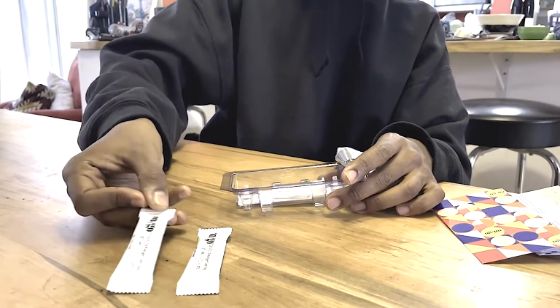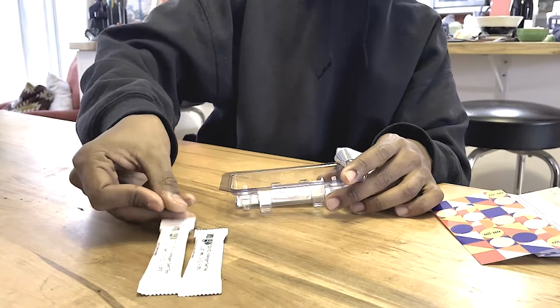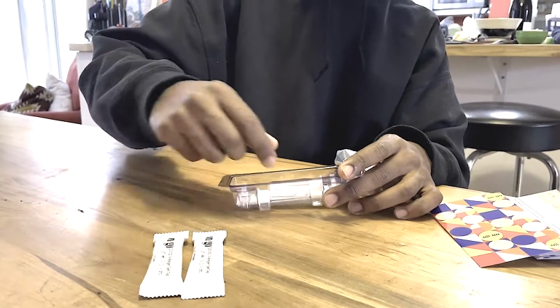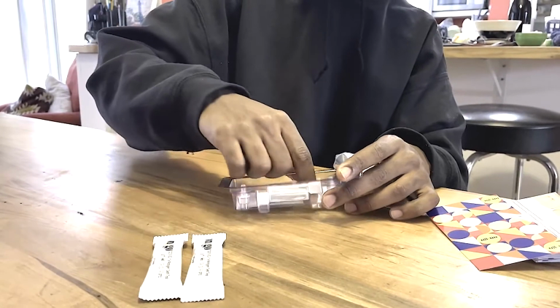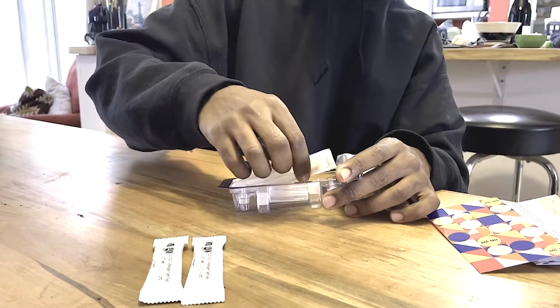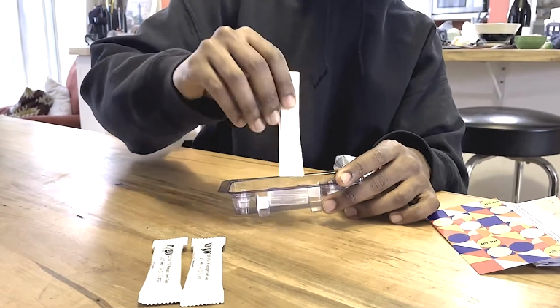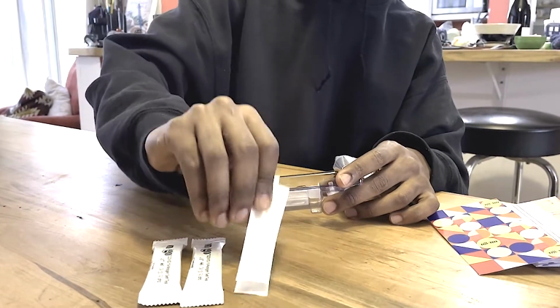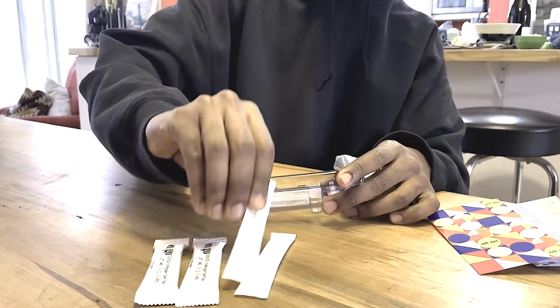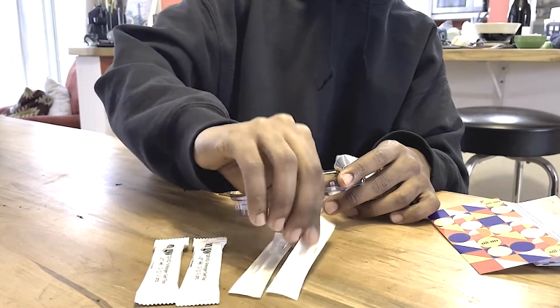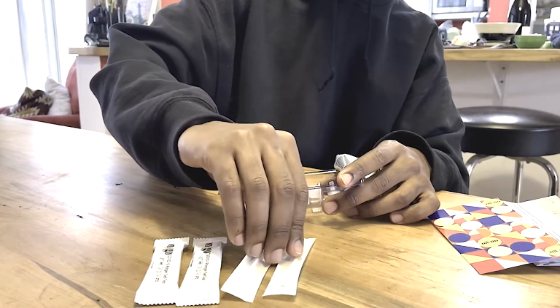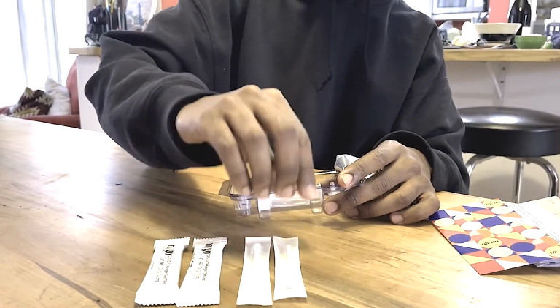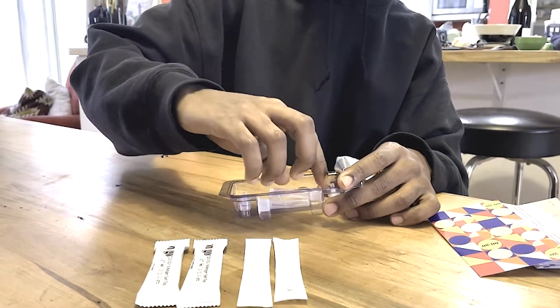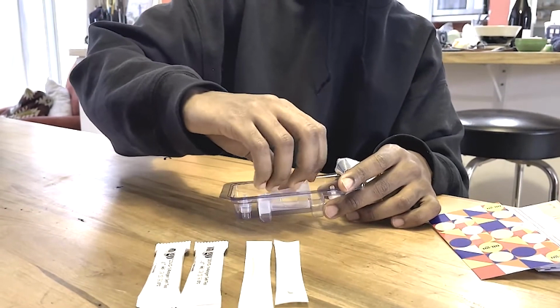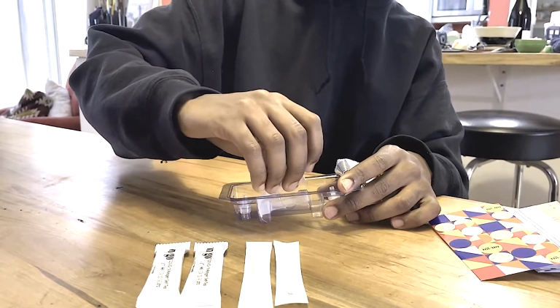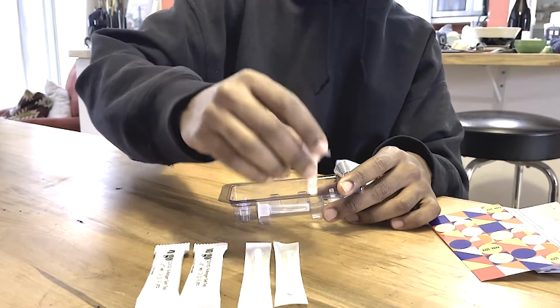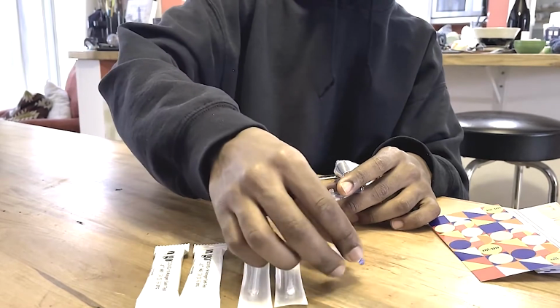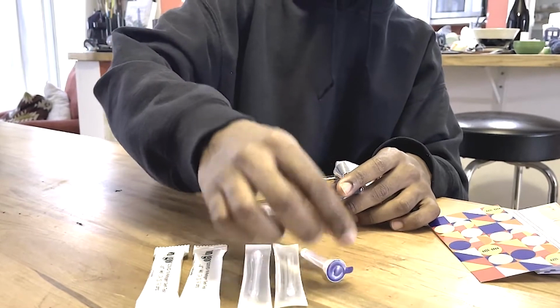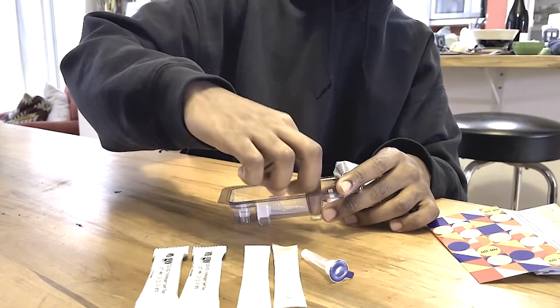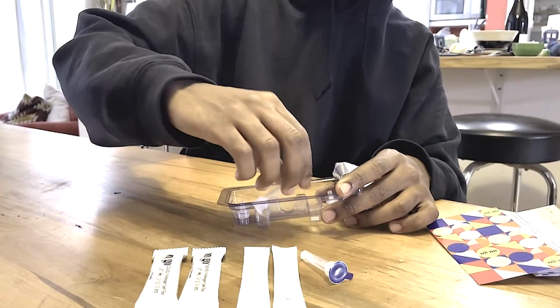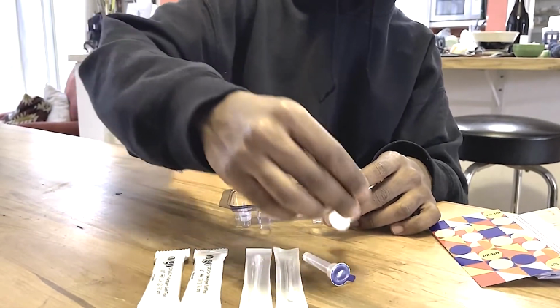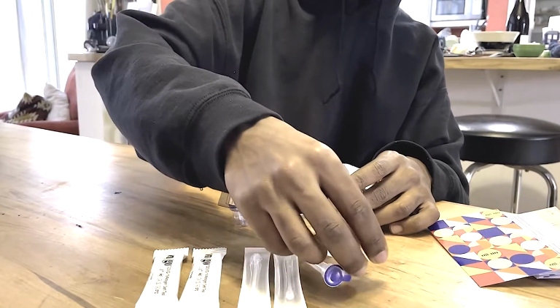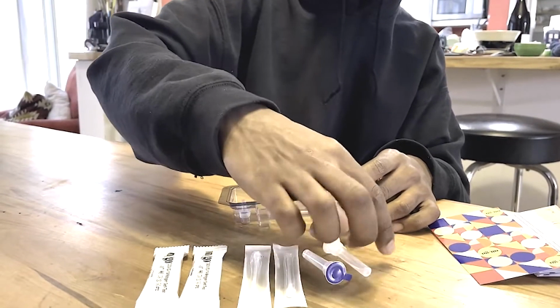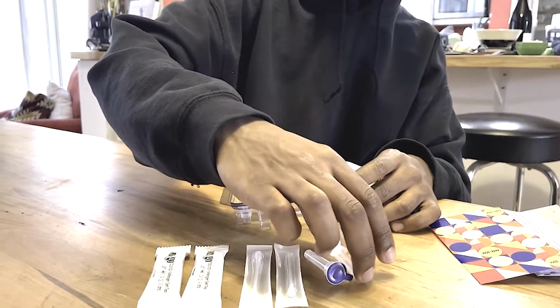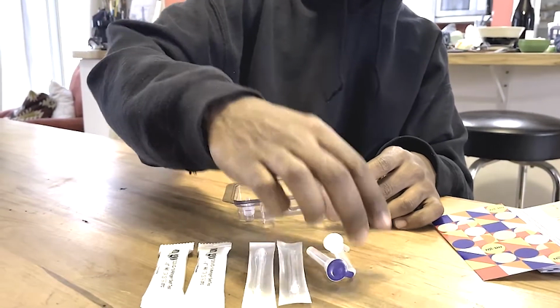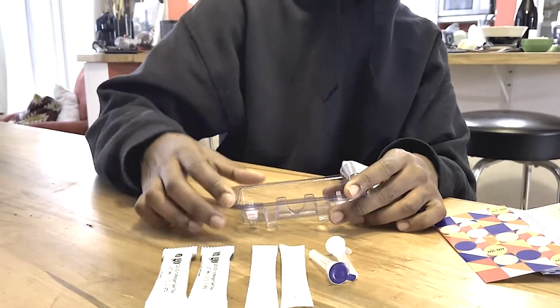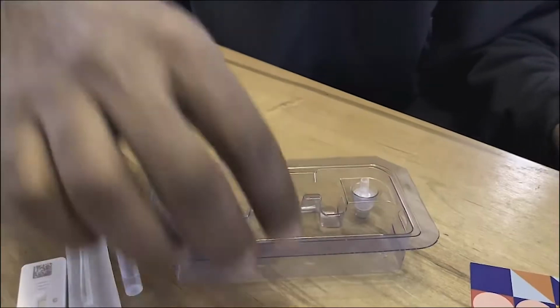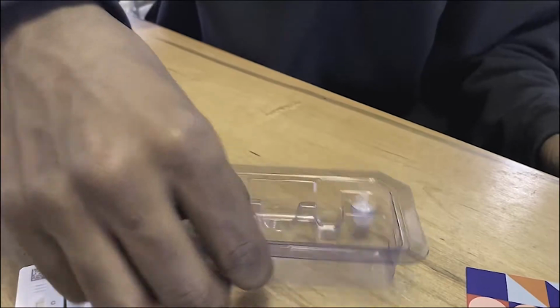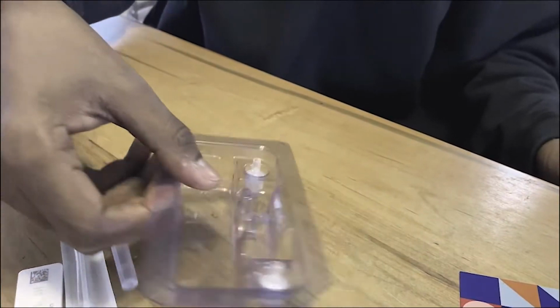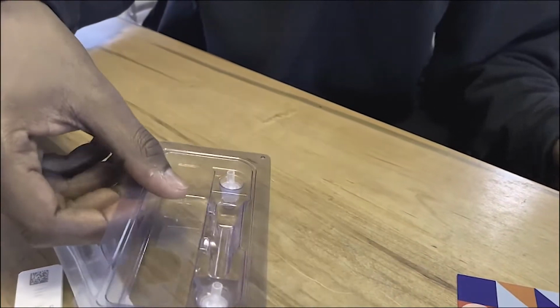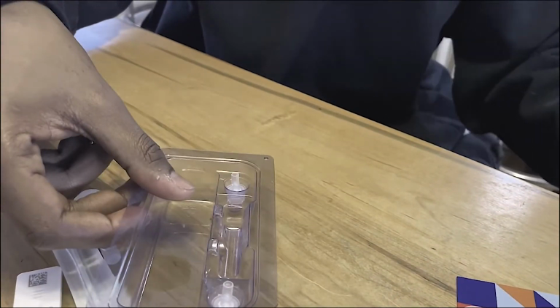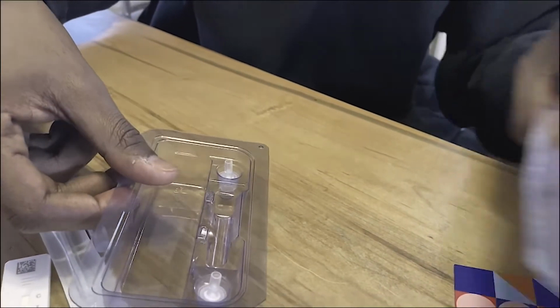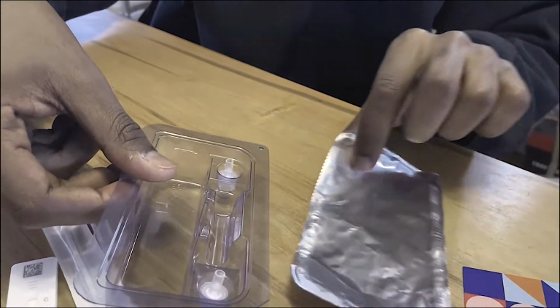Two swabs, two small containers of liquid, and two container caps.